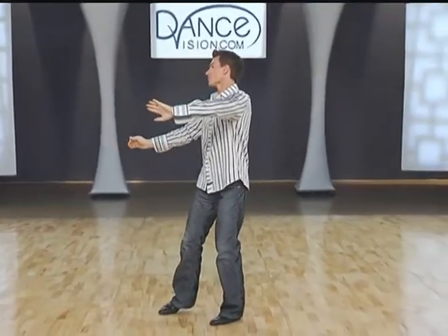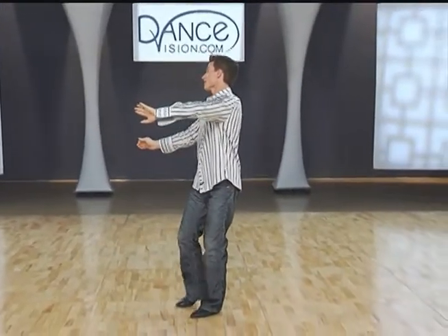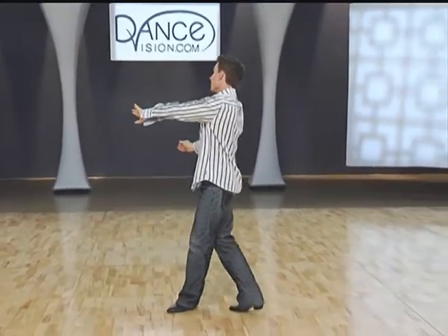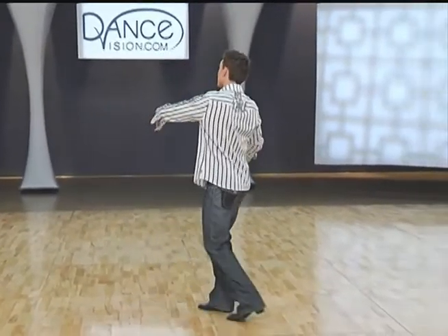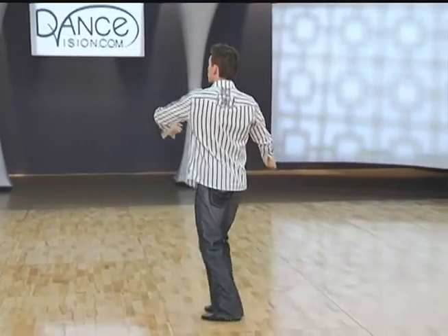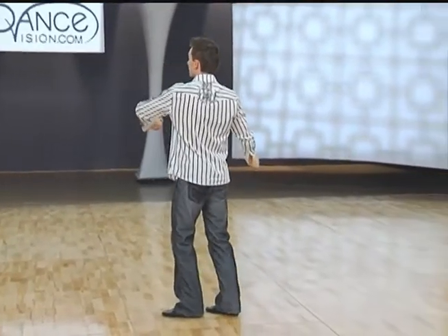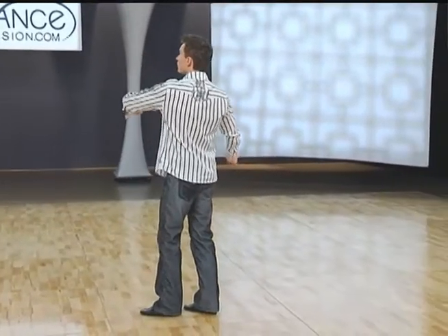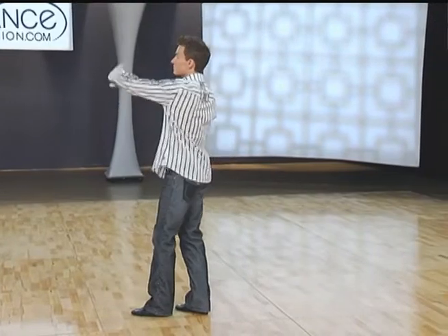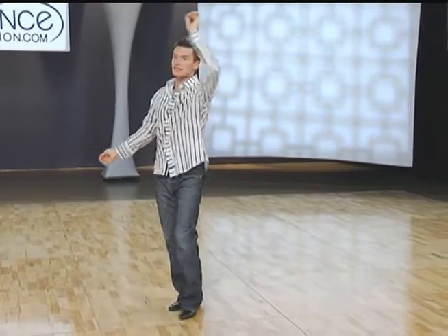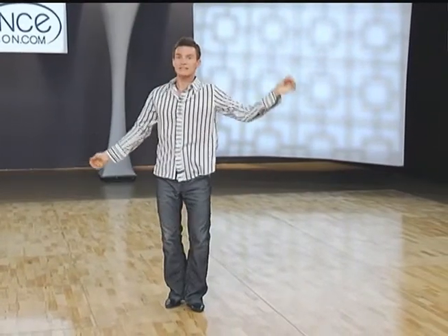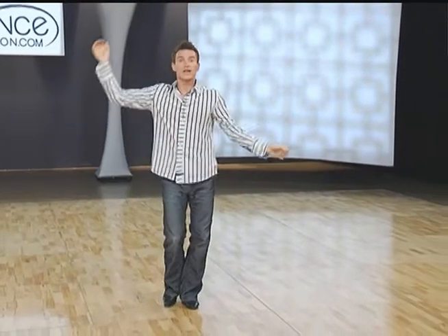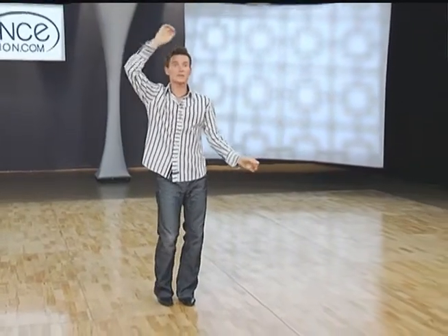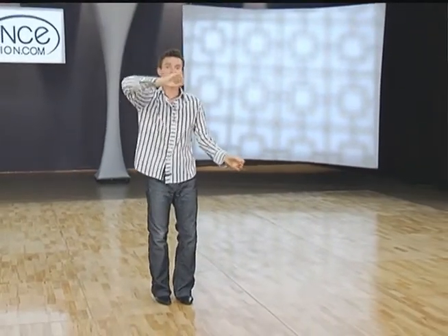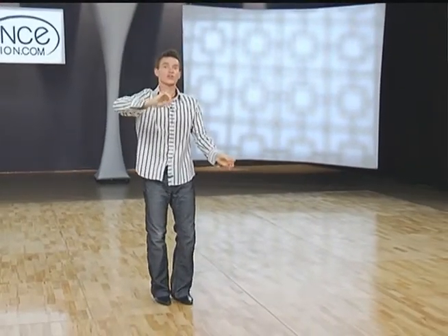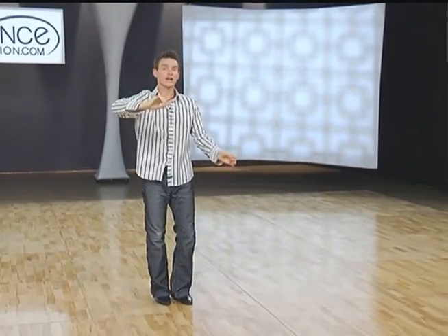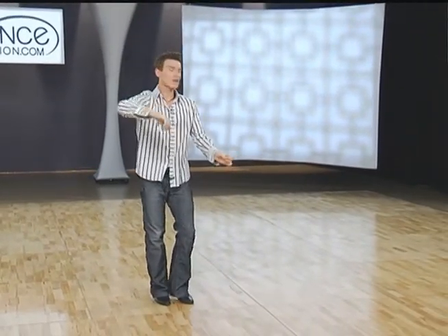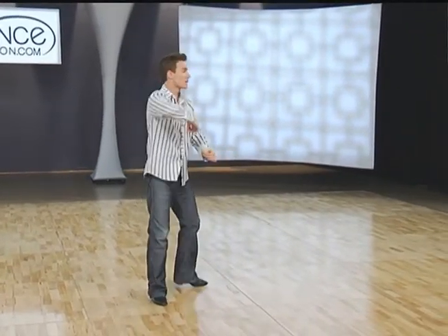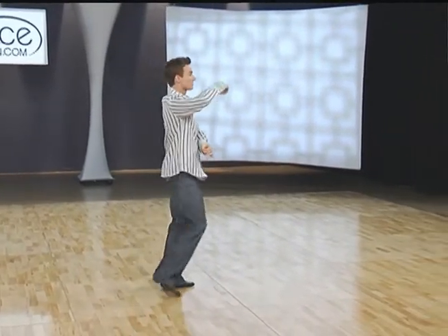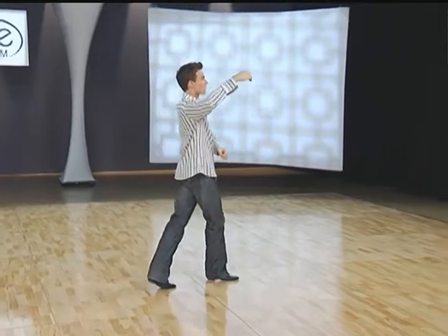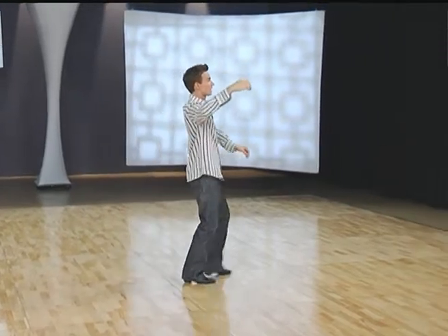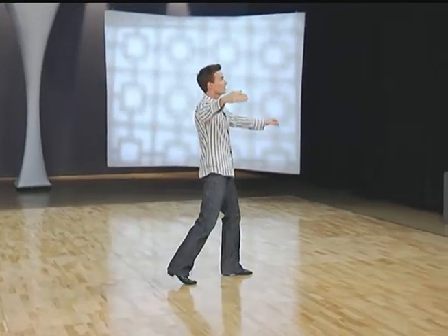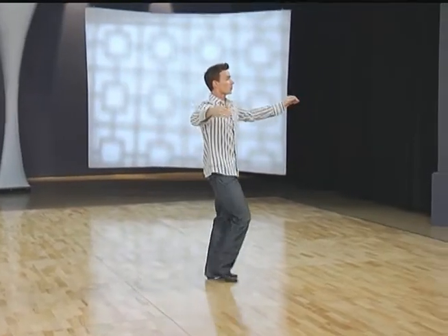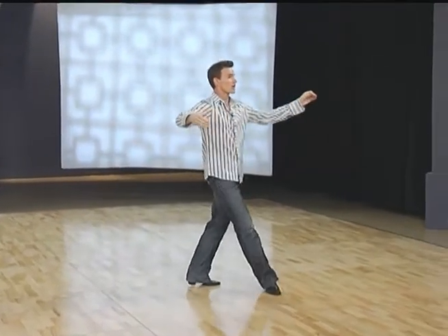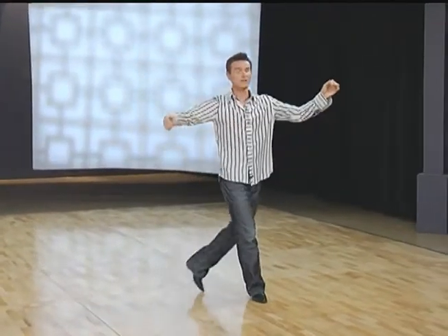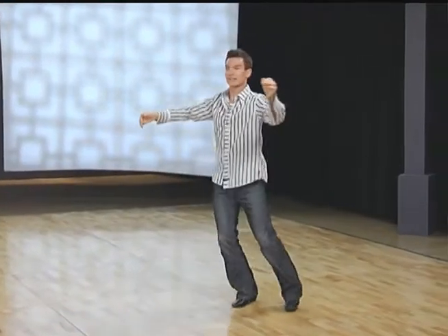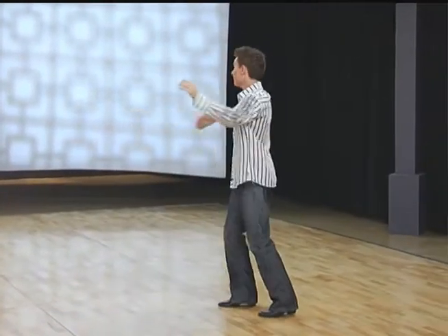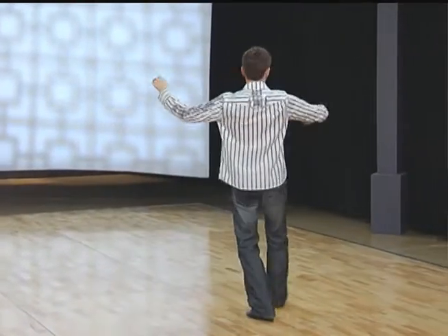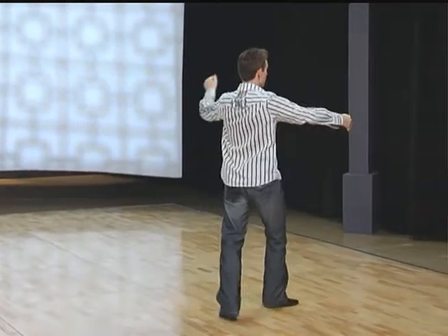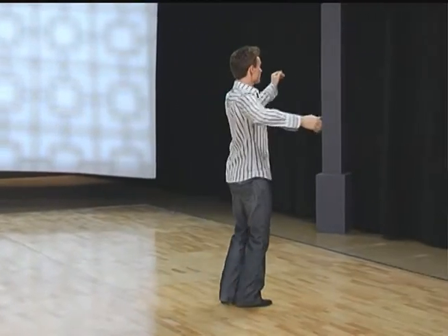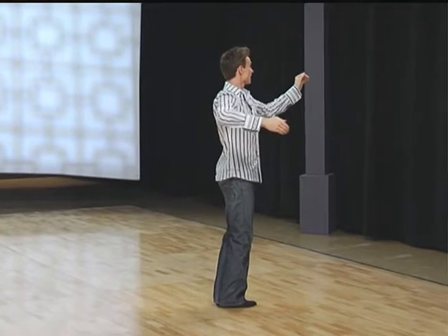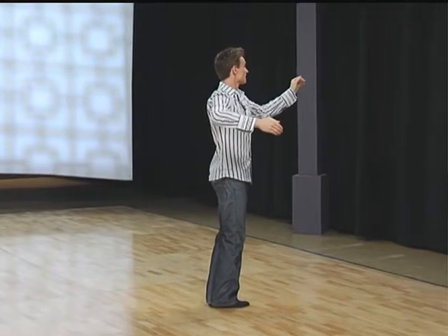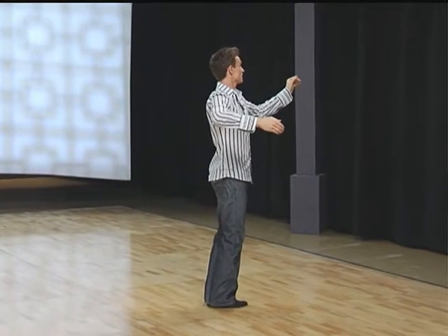Curving right: right, left, right. Very small side step and replace. Curving out to your left: left, right, left. Forward with the right, quick pivot, side left, forward right. Collecting to finish.